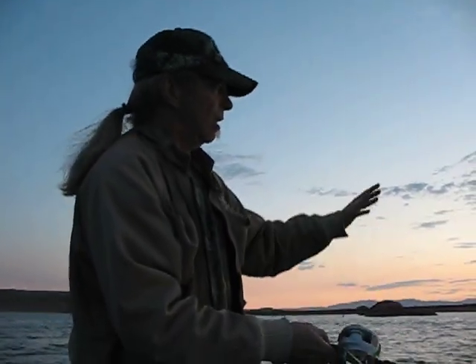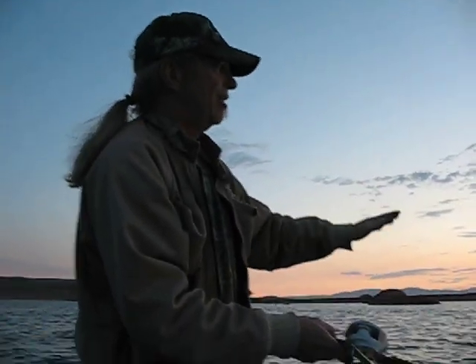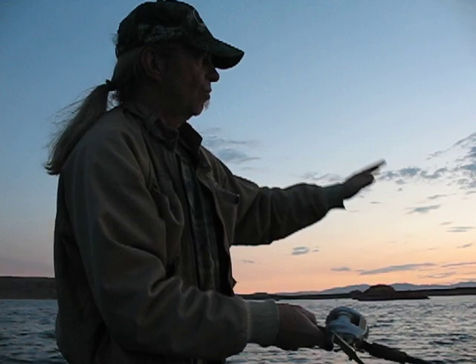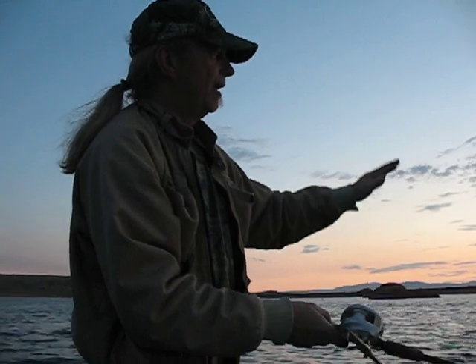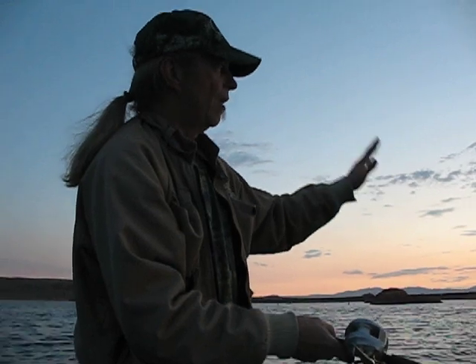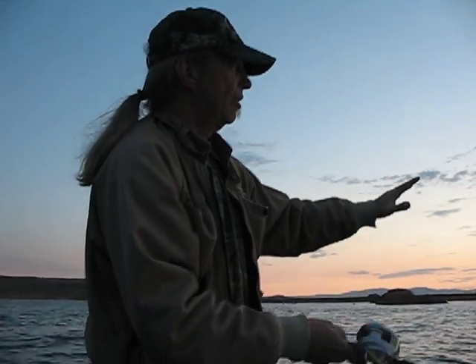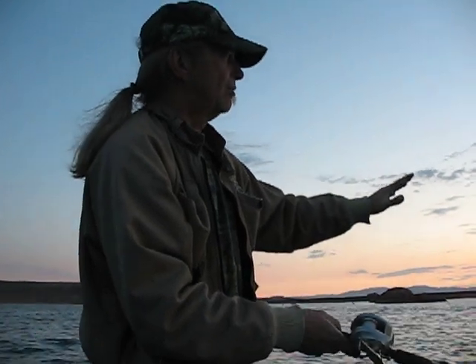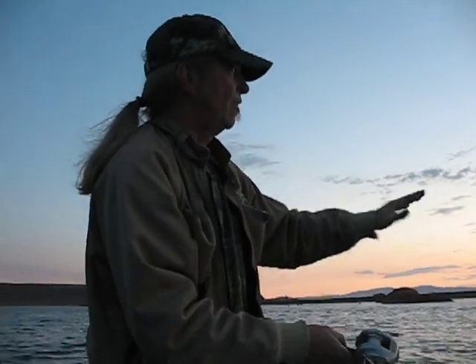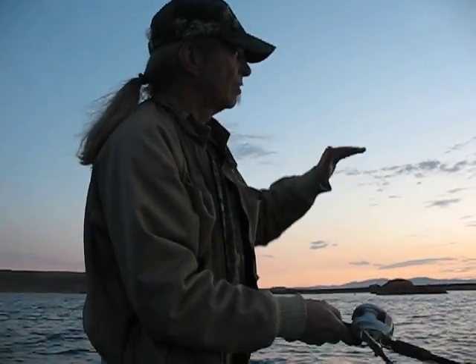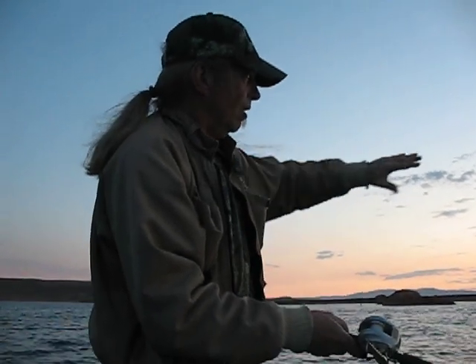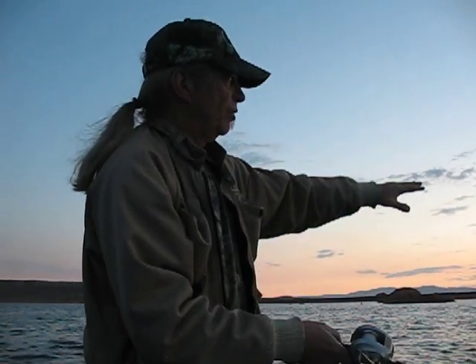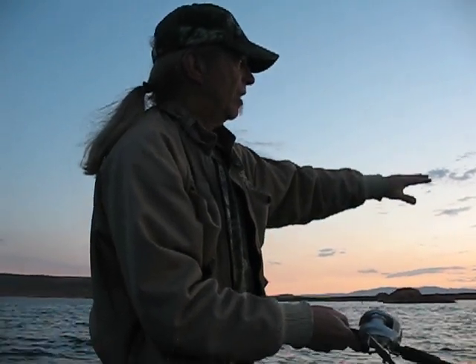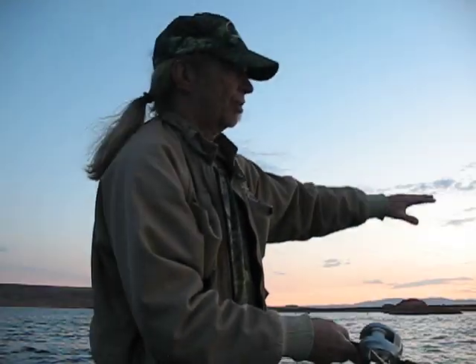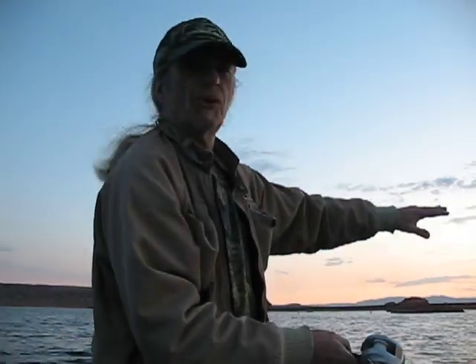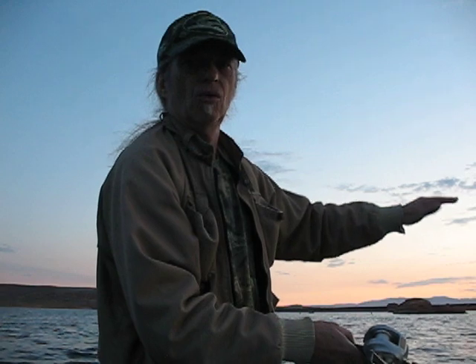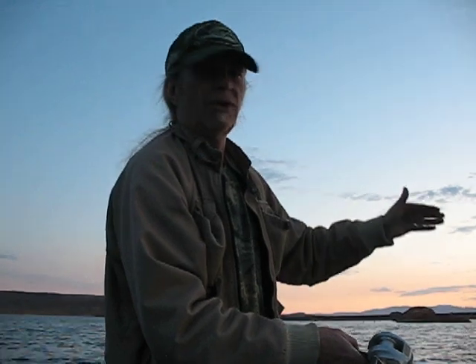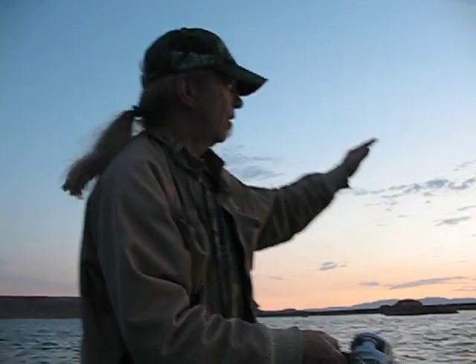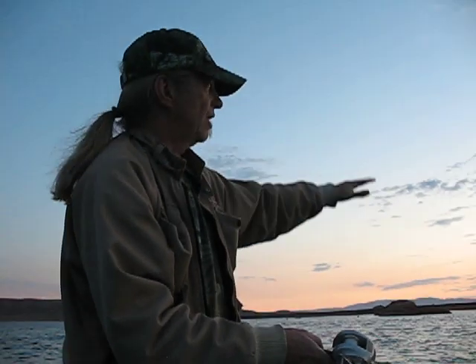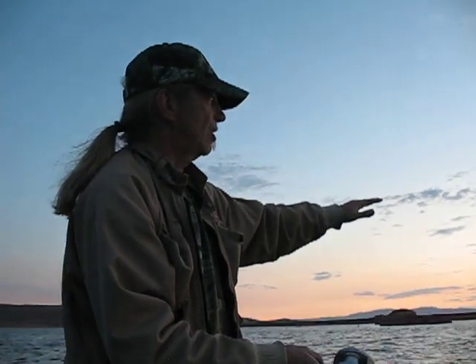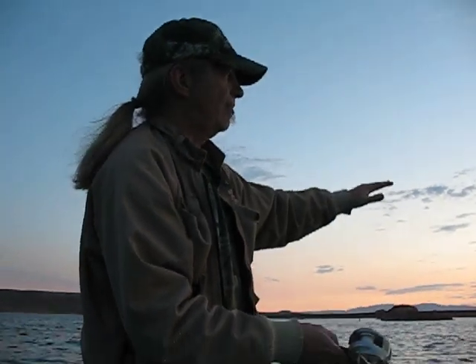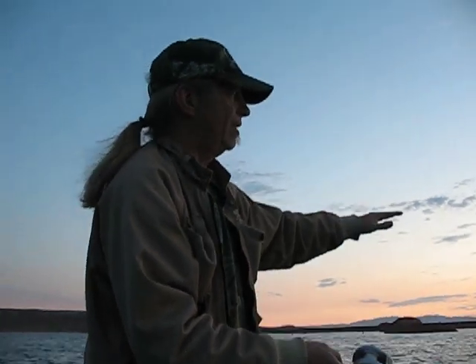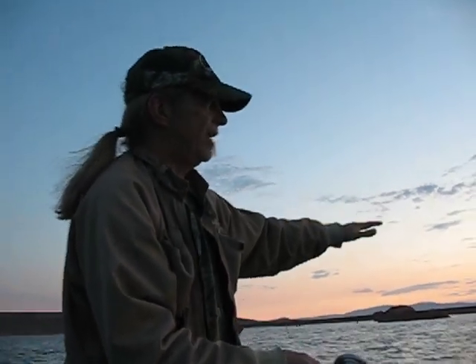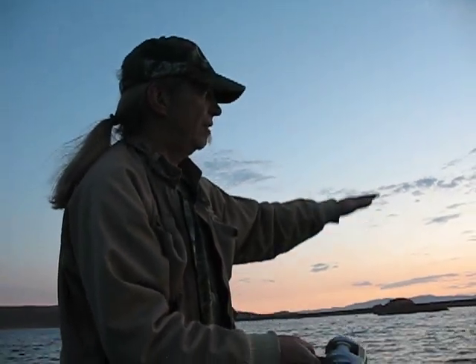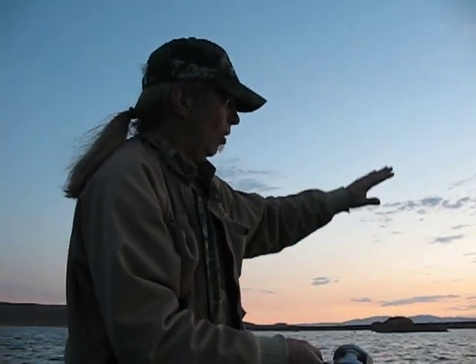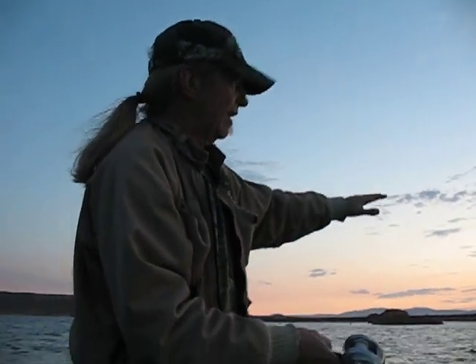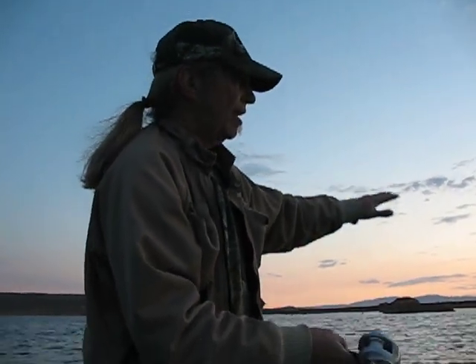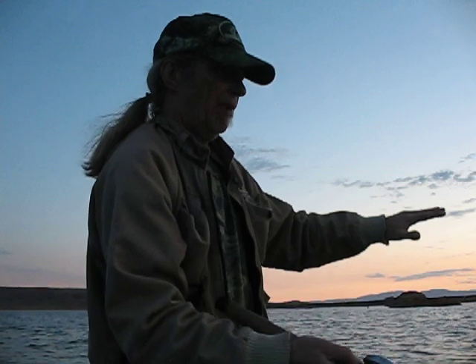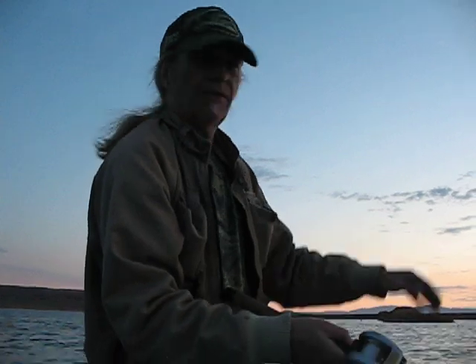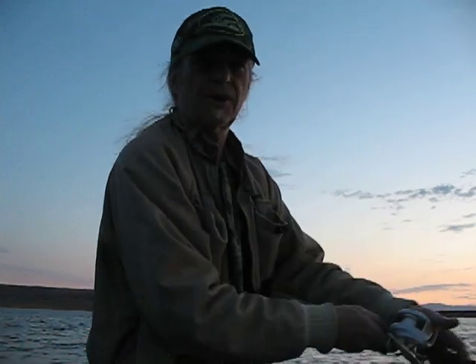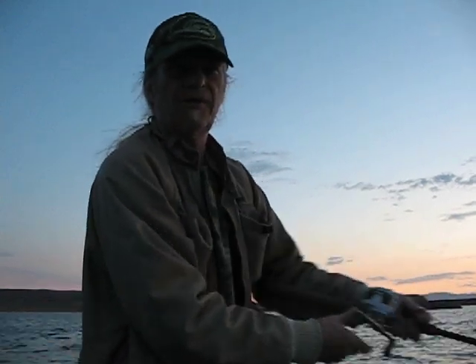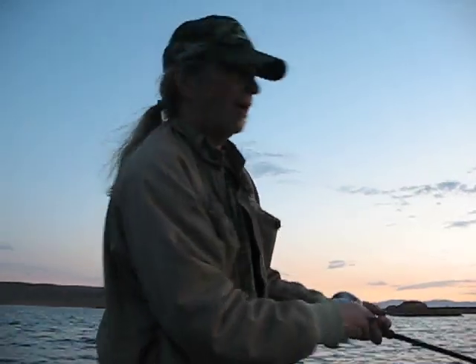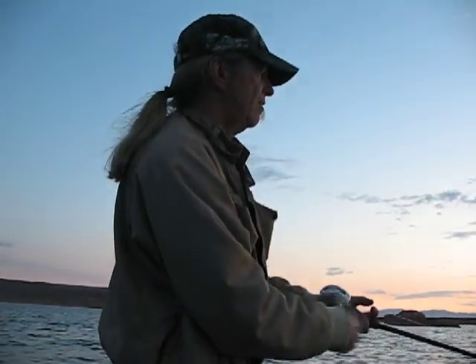On cloudy days or rainy days or weather window times in between fronts, fish will be up on the structure closer. We tend to start on the shallow side, maybe 15 to 28 feet, work that side and then come back down the other side into 55, 60 feet.